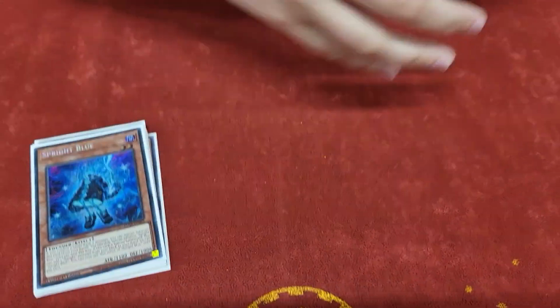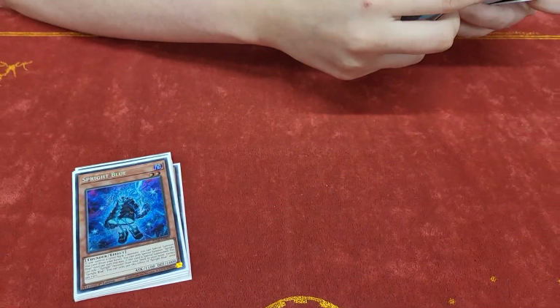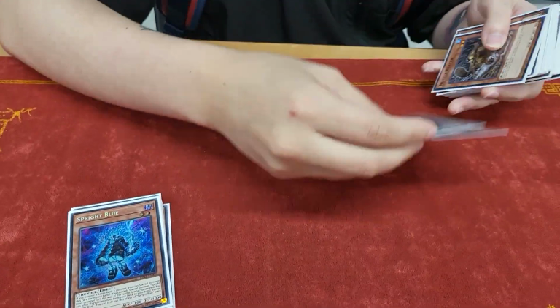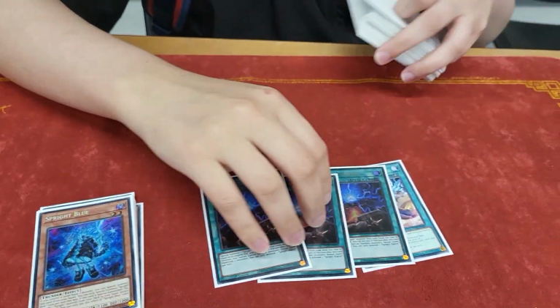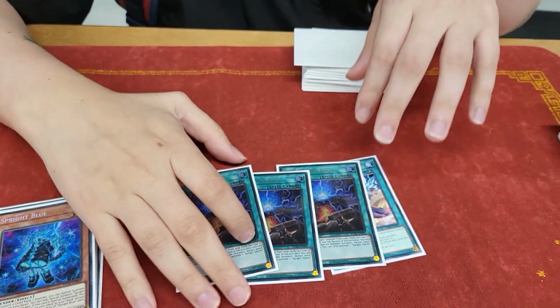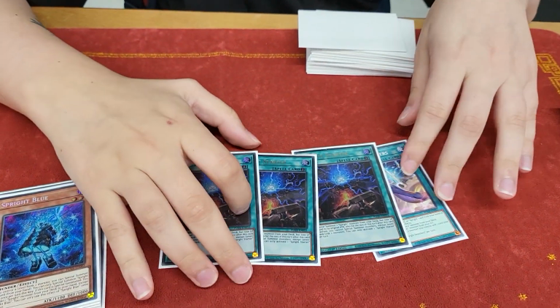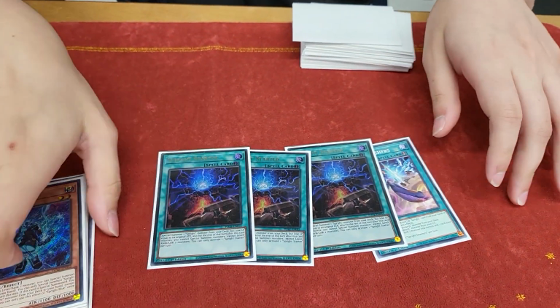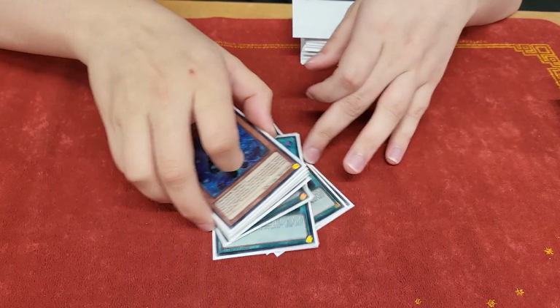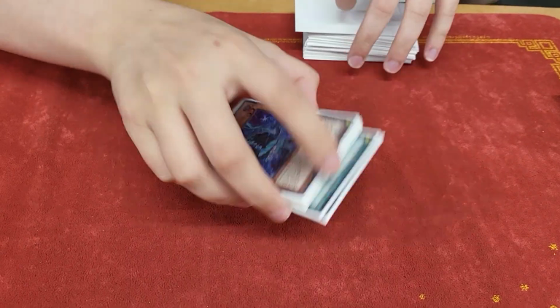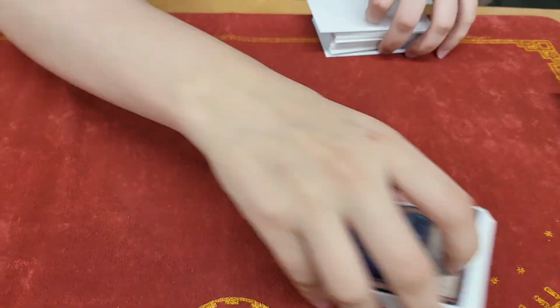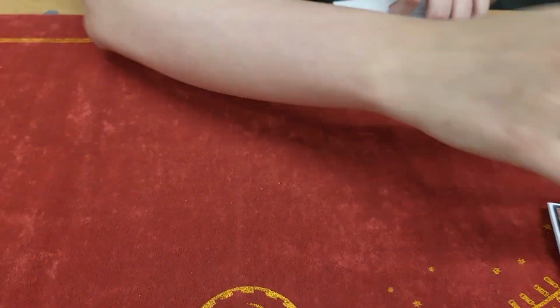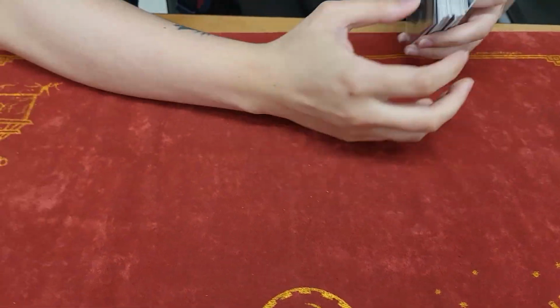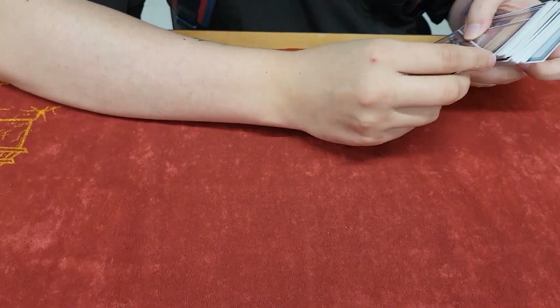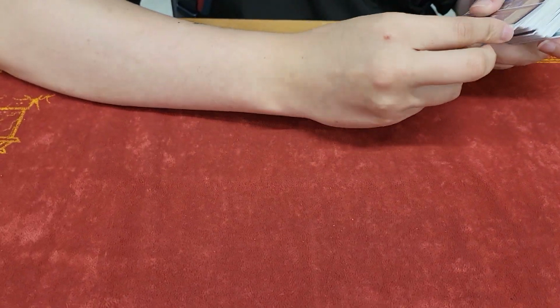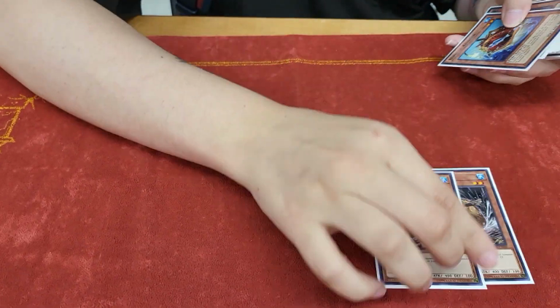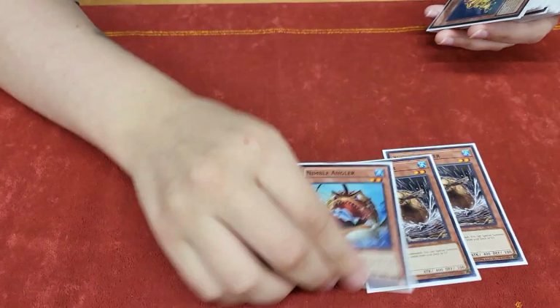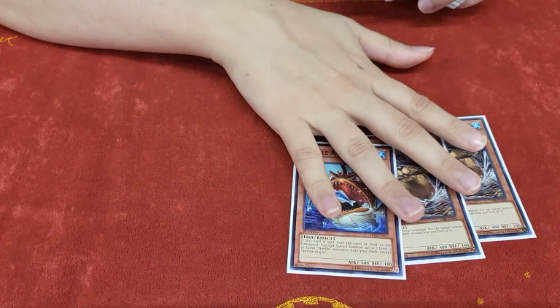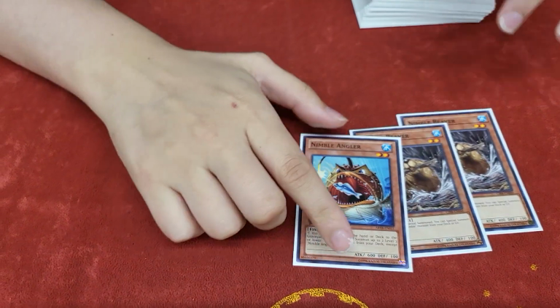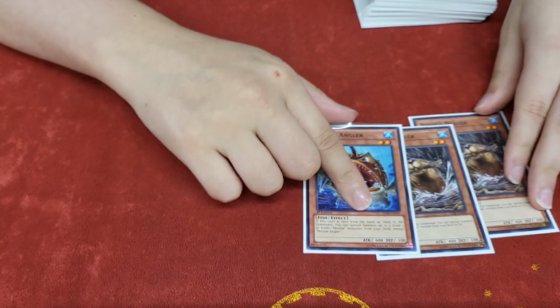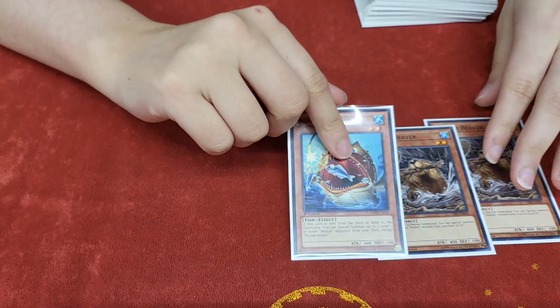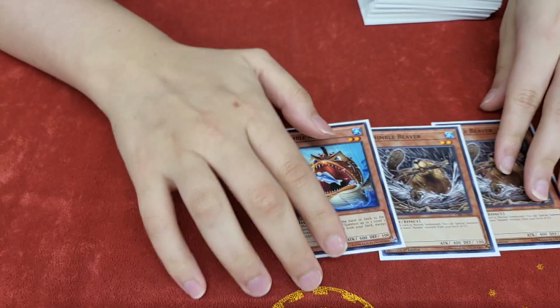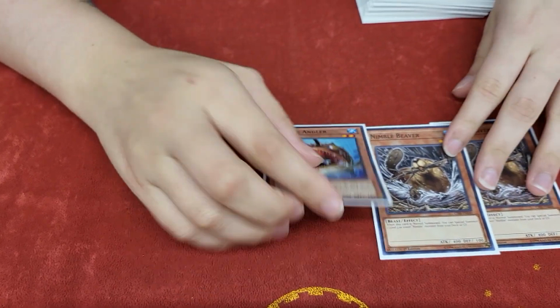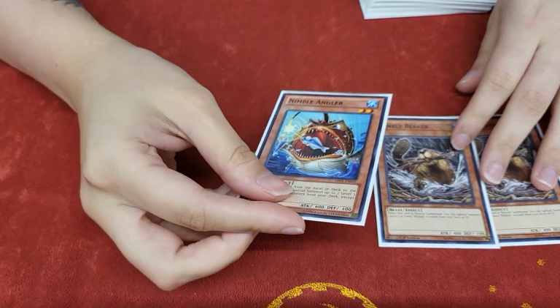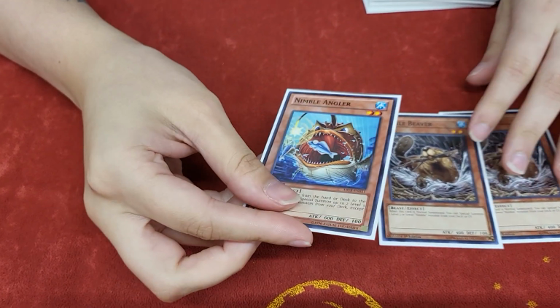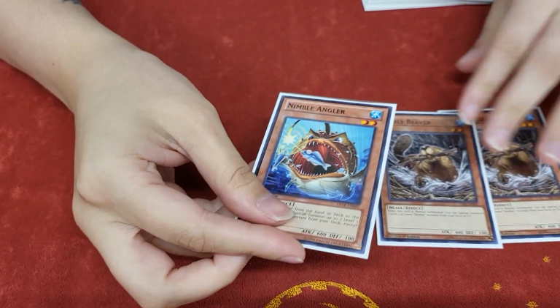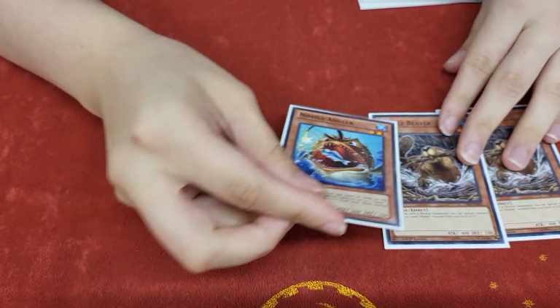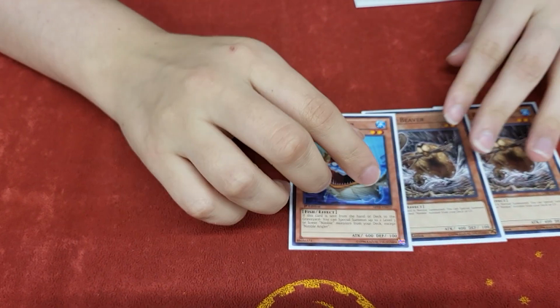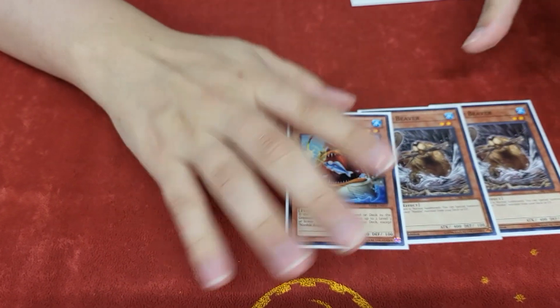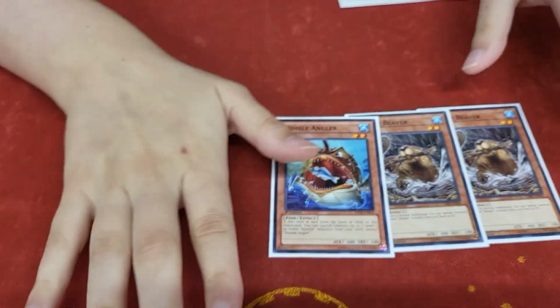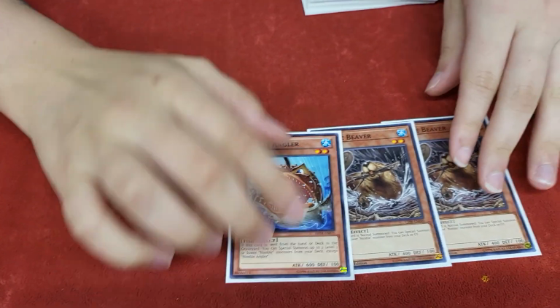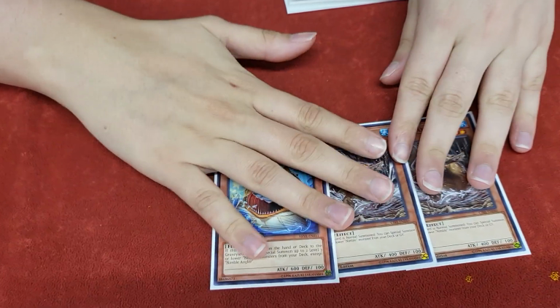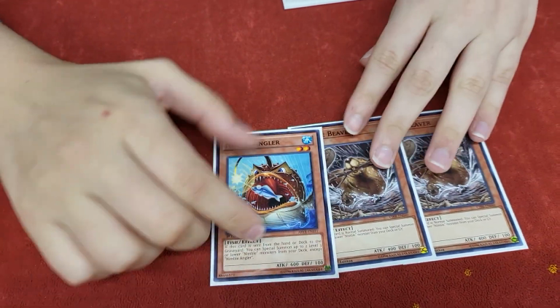The last of the Sprite cards — just starter and smash. That's it for the Sprite engine. I also decided to play the Beaver and the Angler. The Beavers work really well in this deck because you're not playing hand traps, so you can just afford to play these cards.